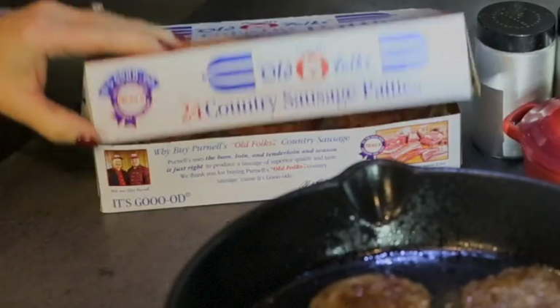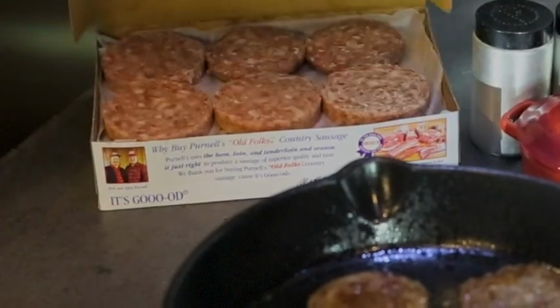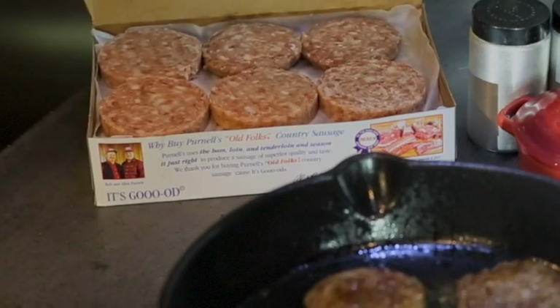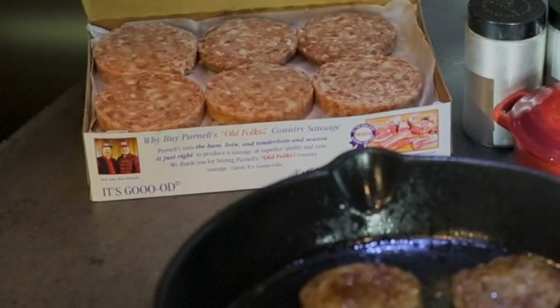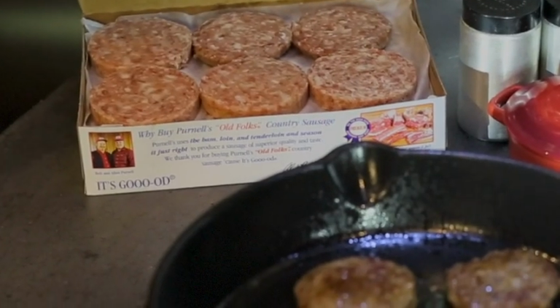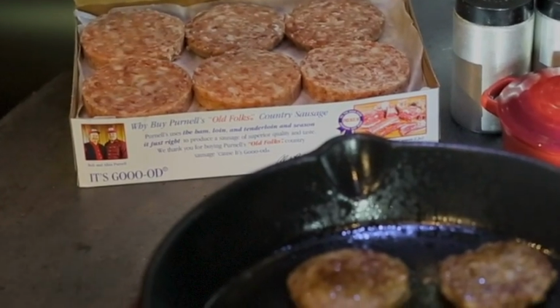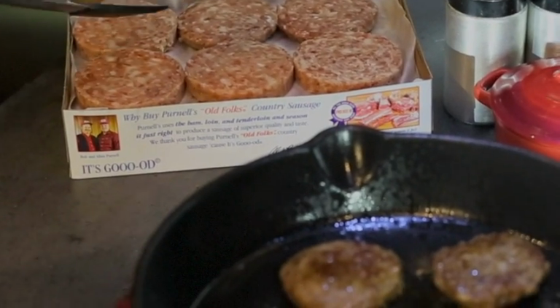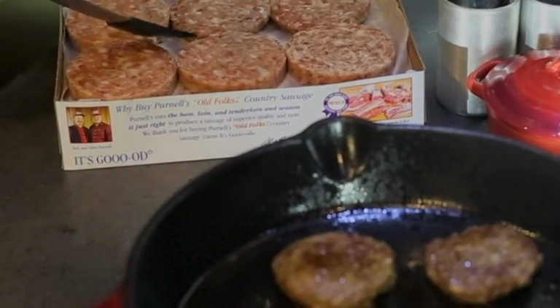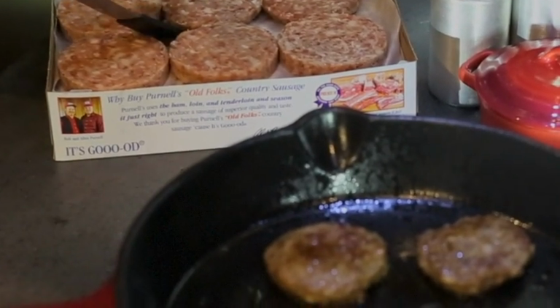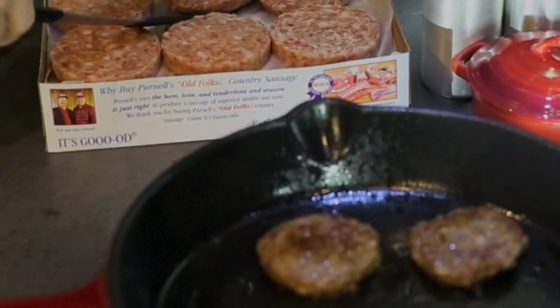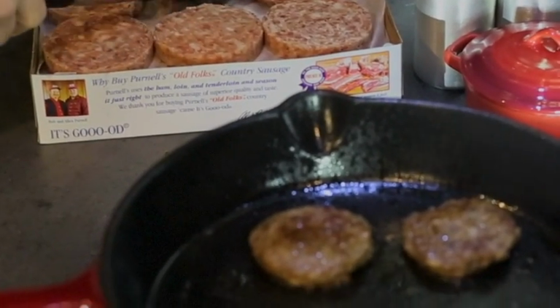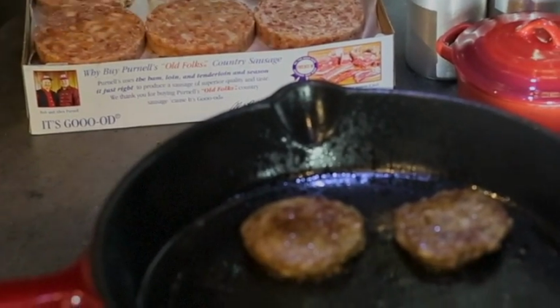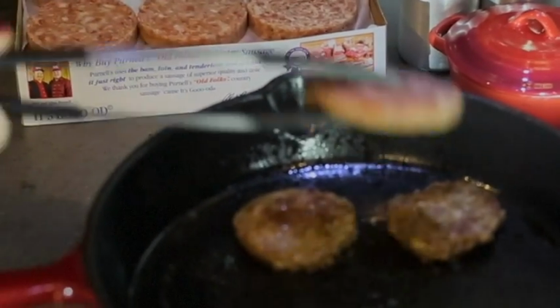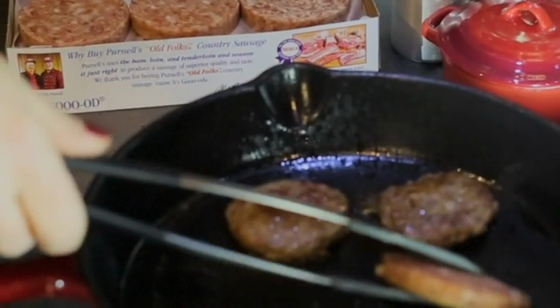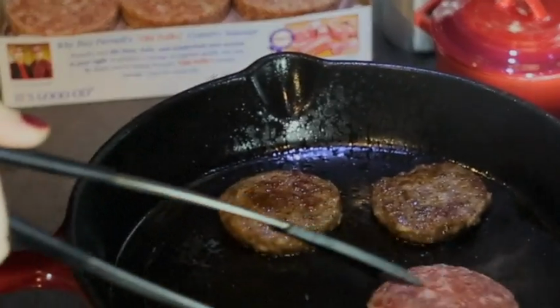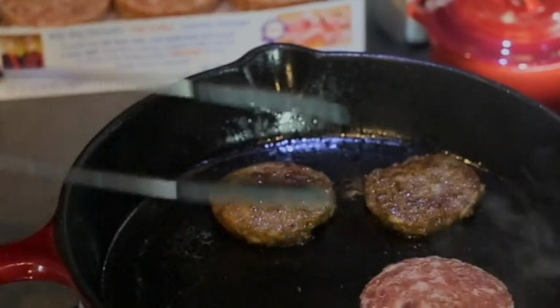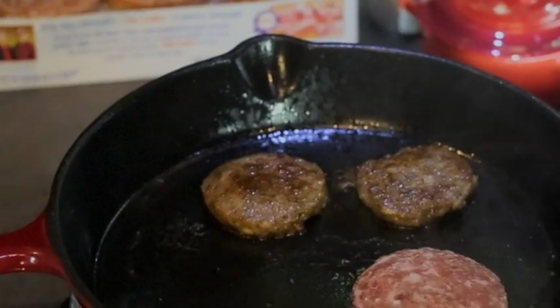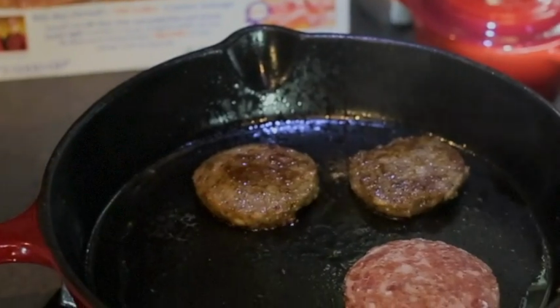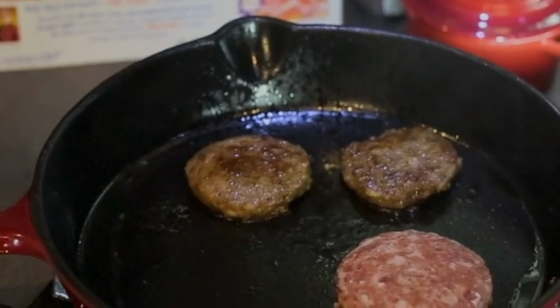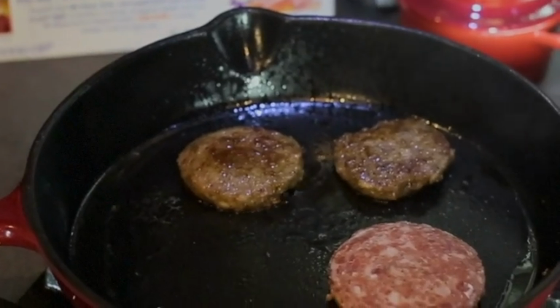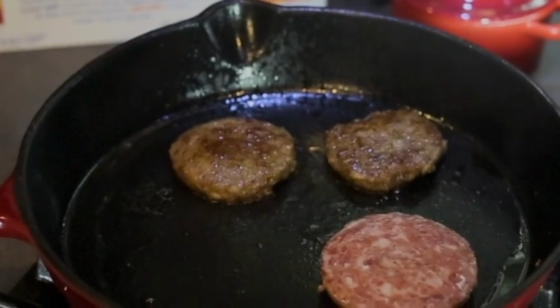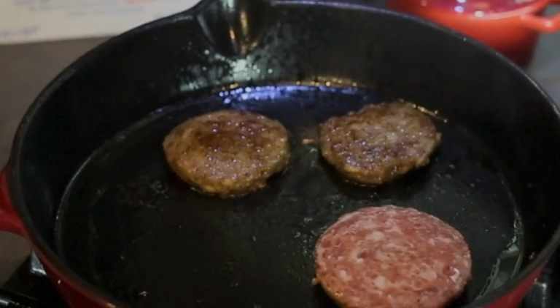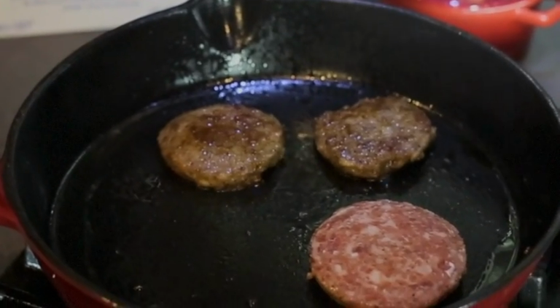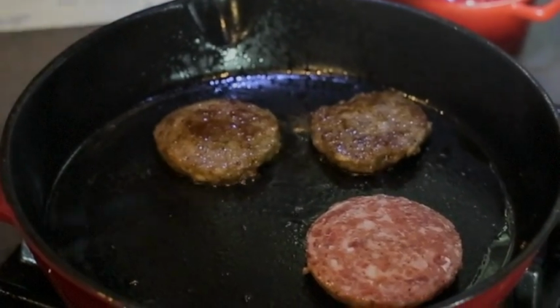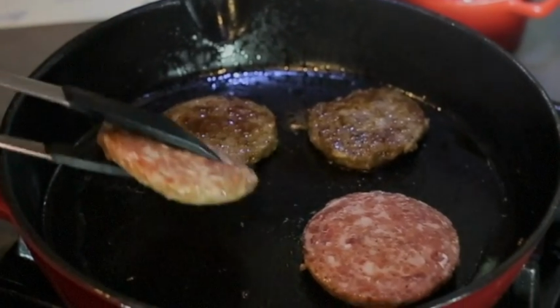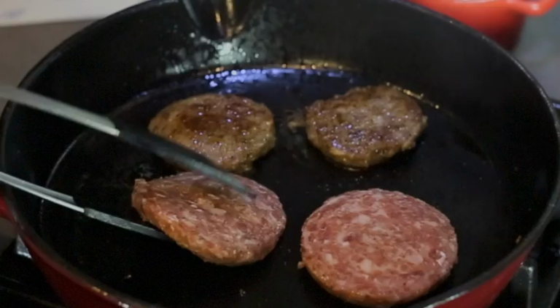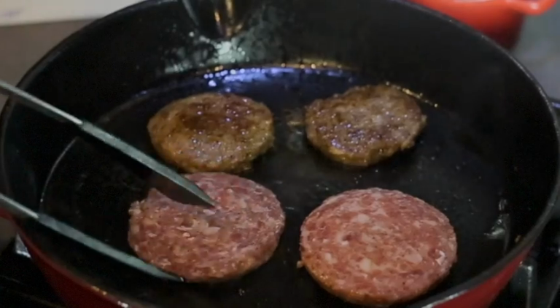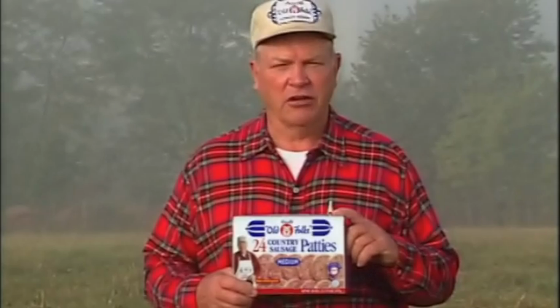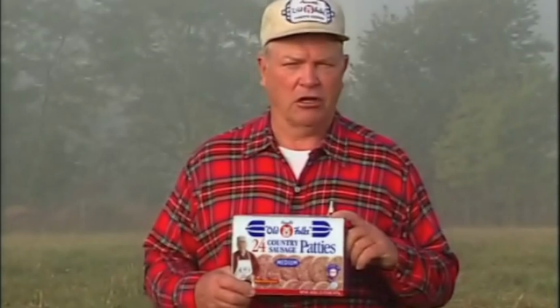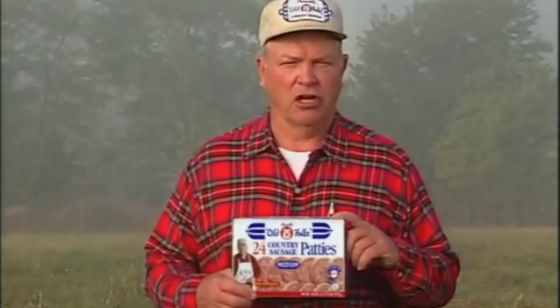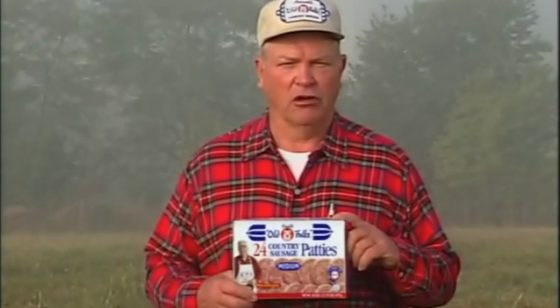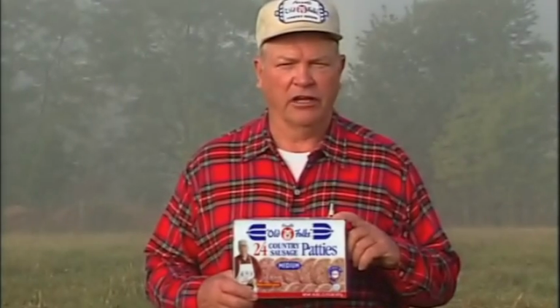Get a box of Old Folk's Country Sausage Patties, keep them frozen, and when you're ready, place the frozen patties in the skillet. It unlocks the flavor as it thaws and cooks. It's made right. Tastes like country sausage, utter taste.